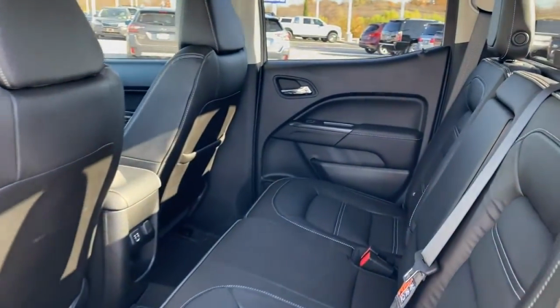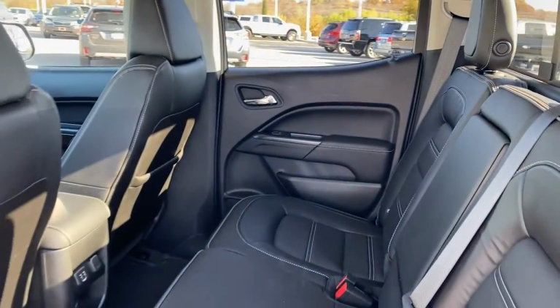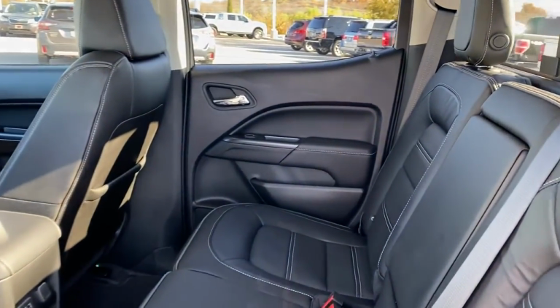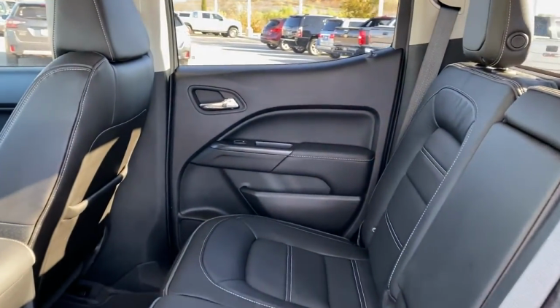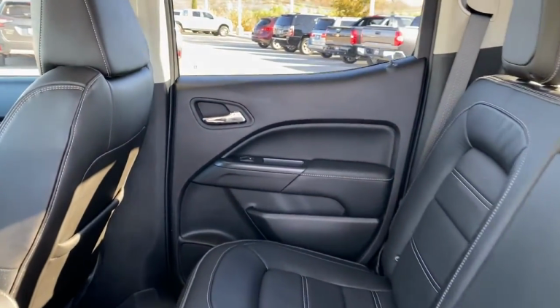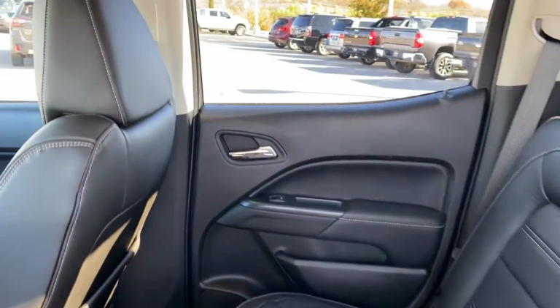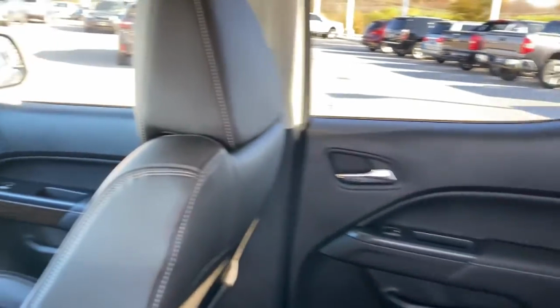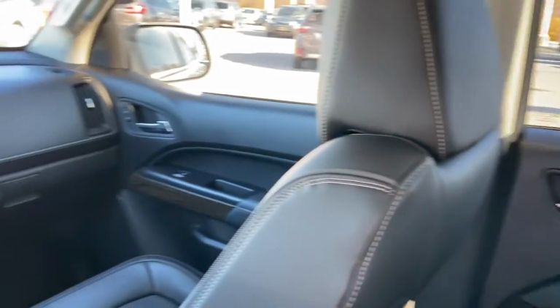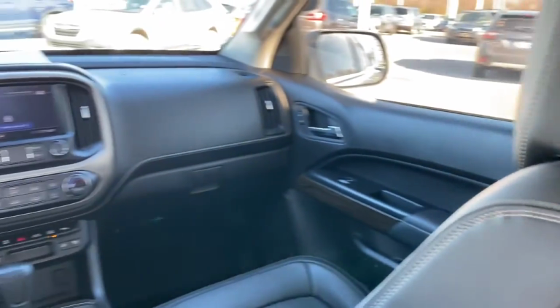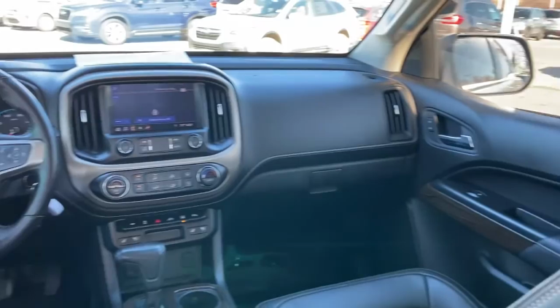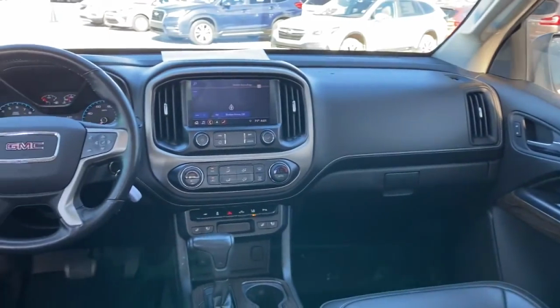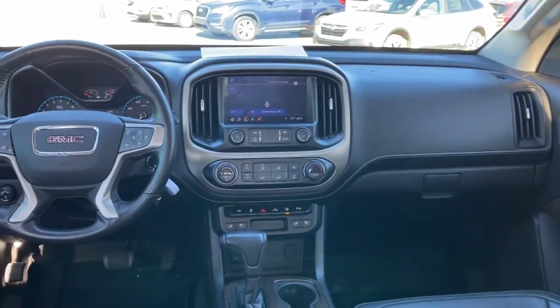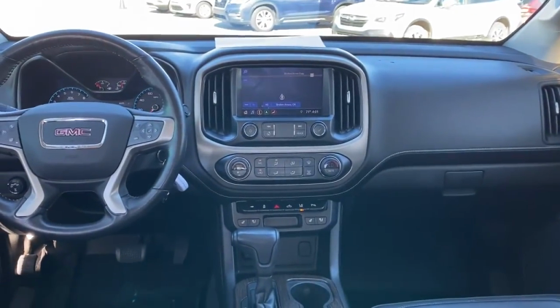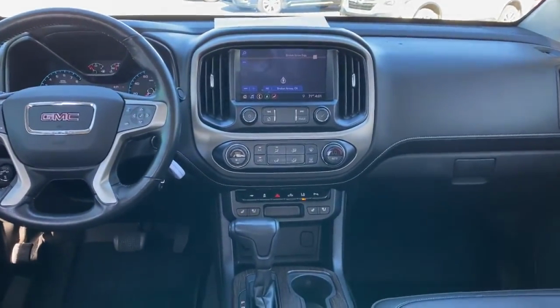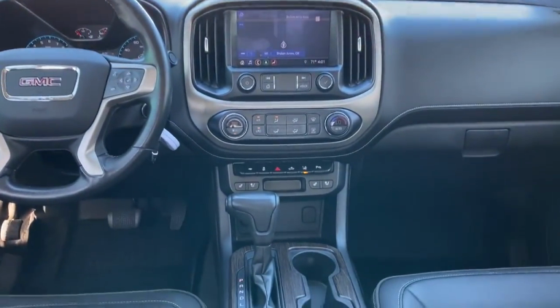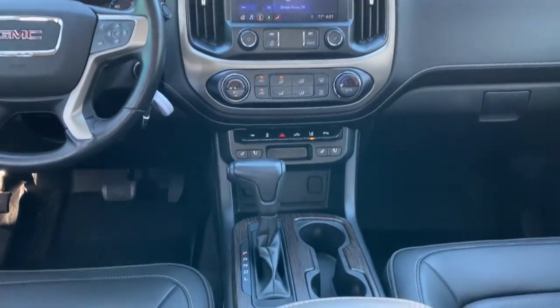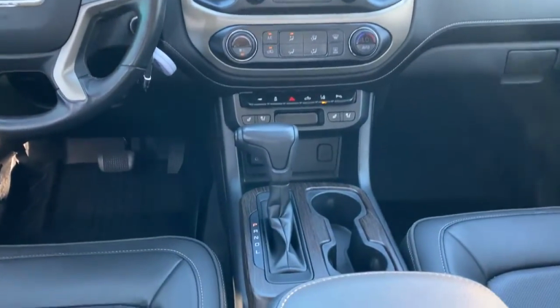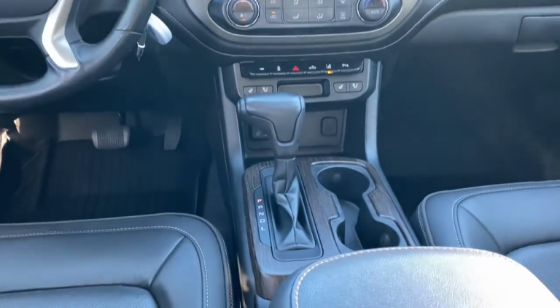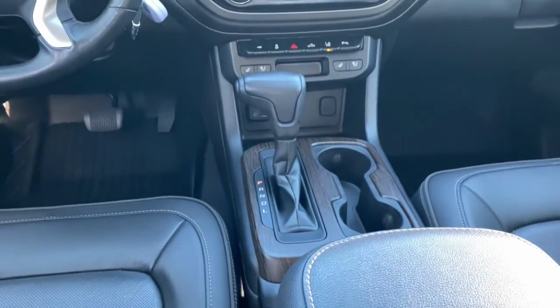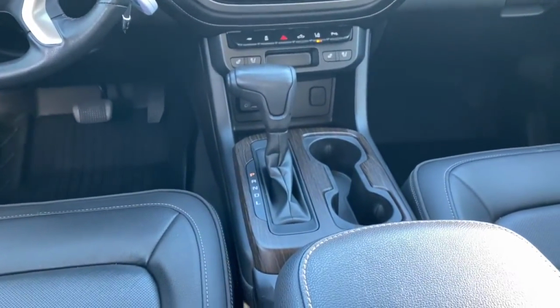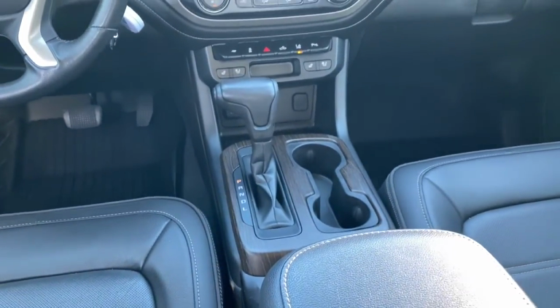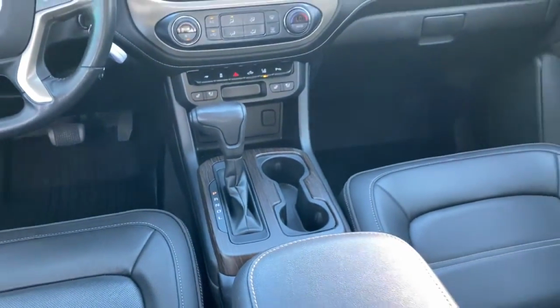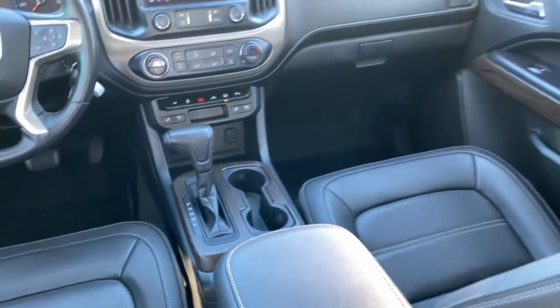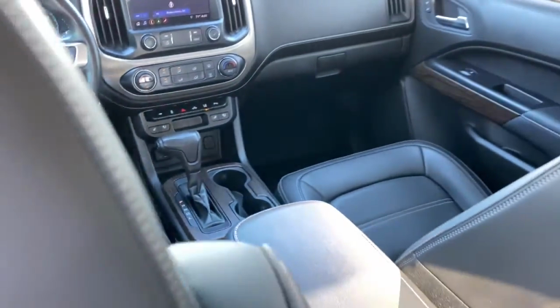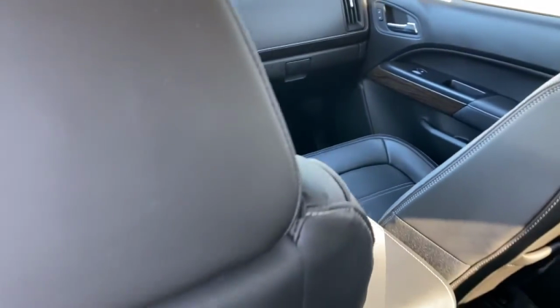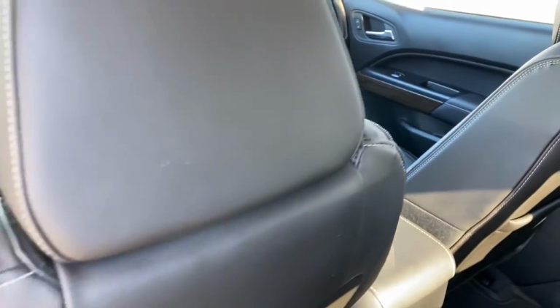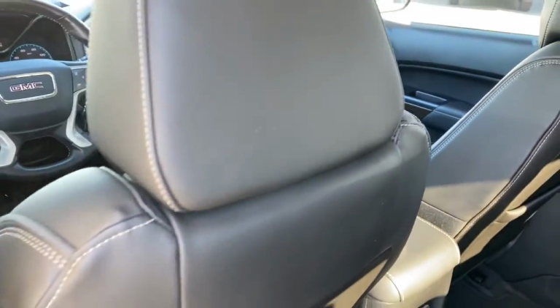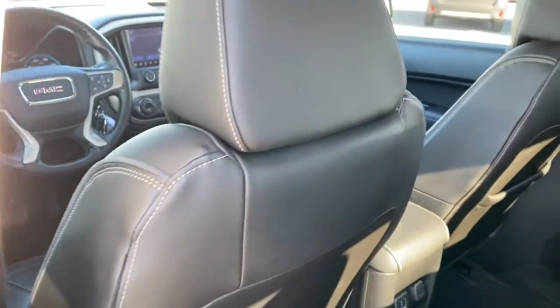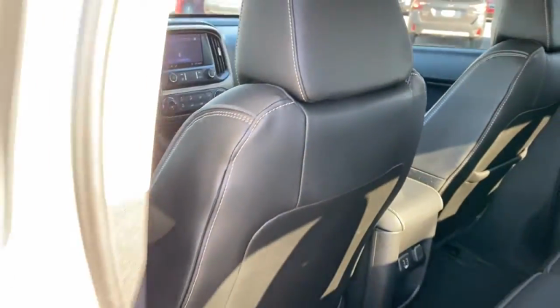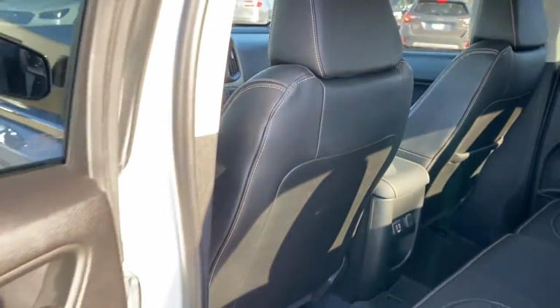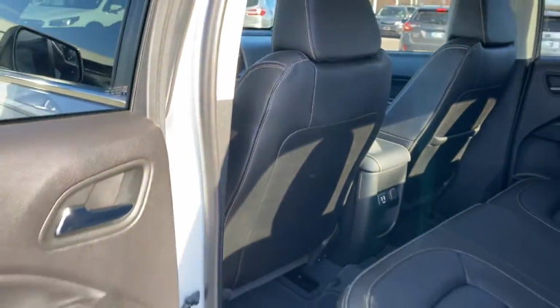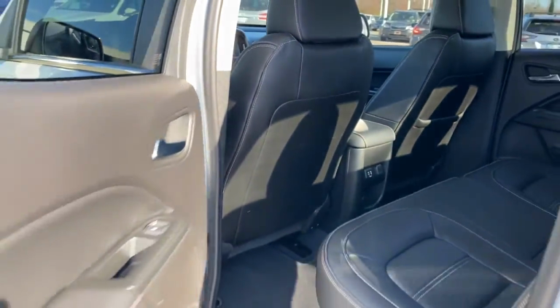Take advantage of the utility and comfort this well-designed Canyon has to offer. Come in for a fun and easy test drive. Our team will make it the best part of your day.